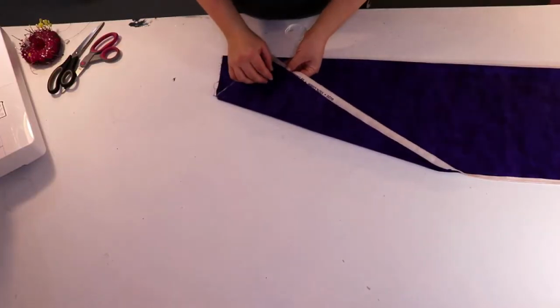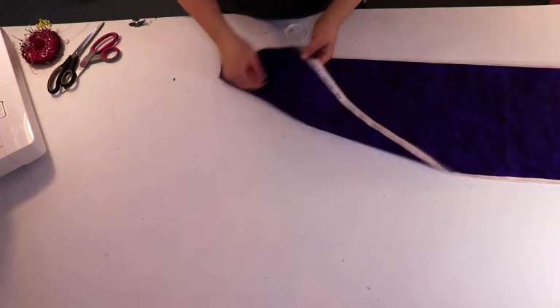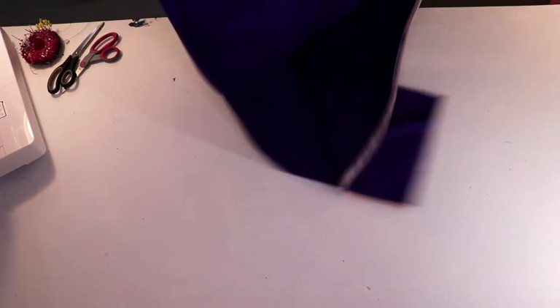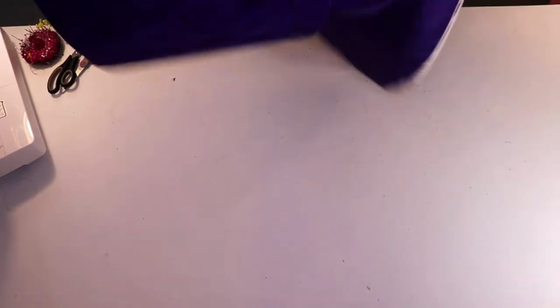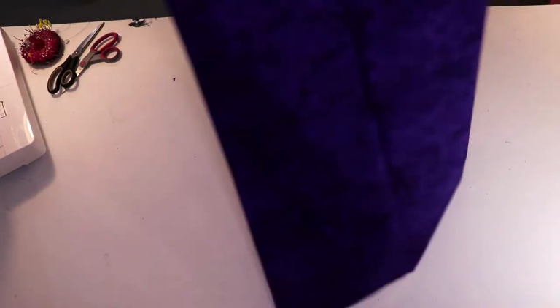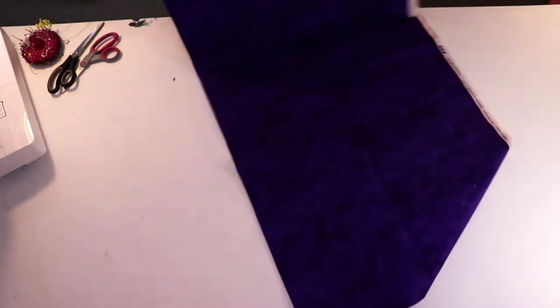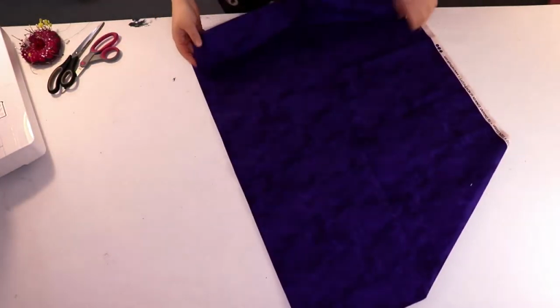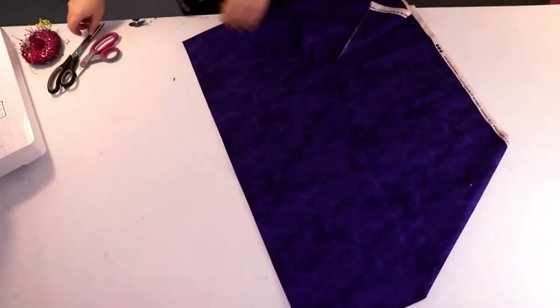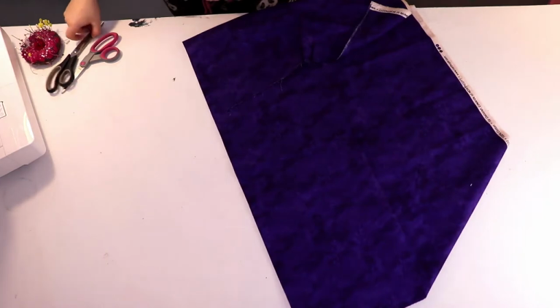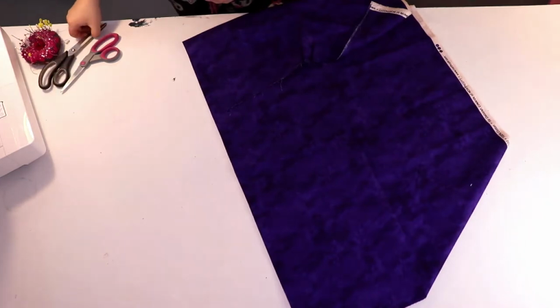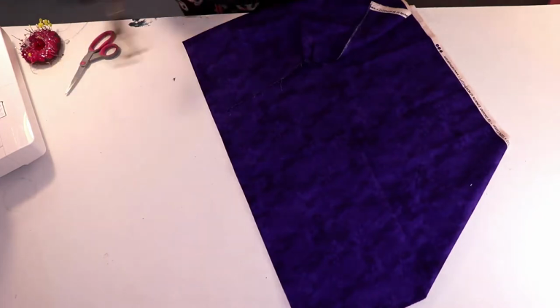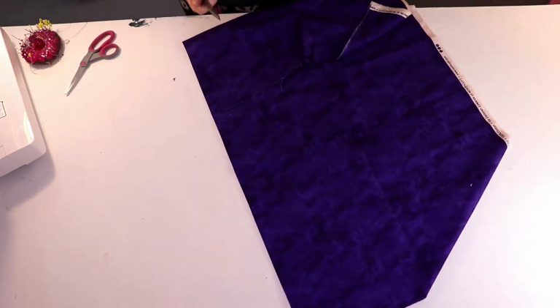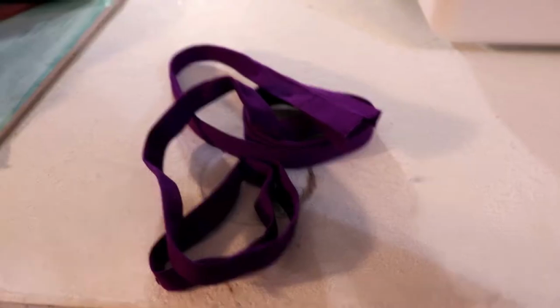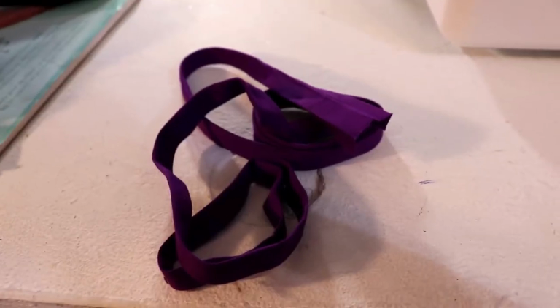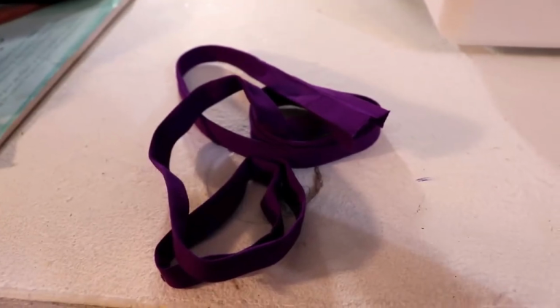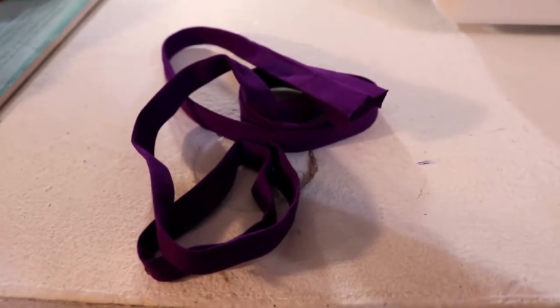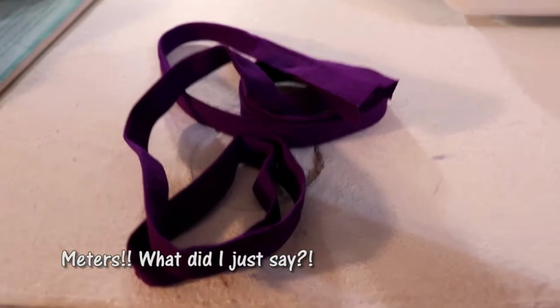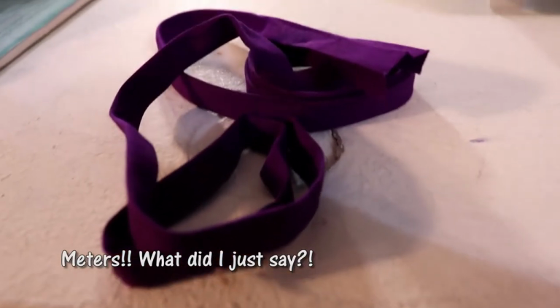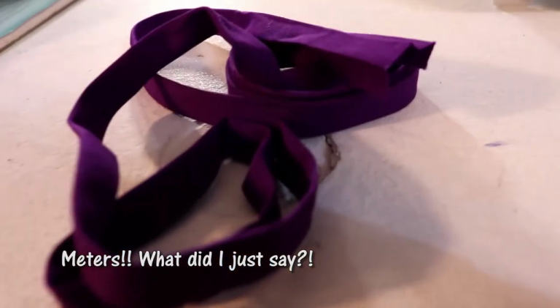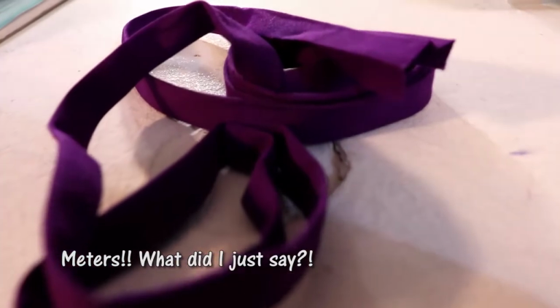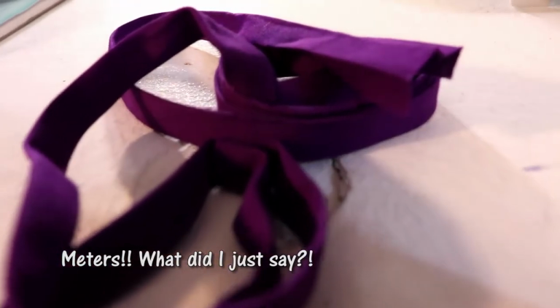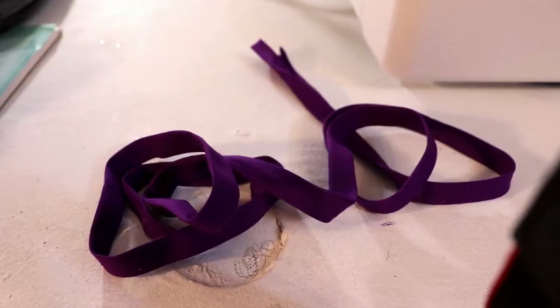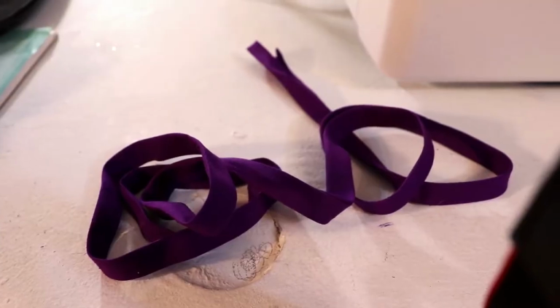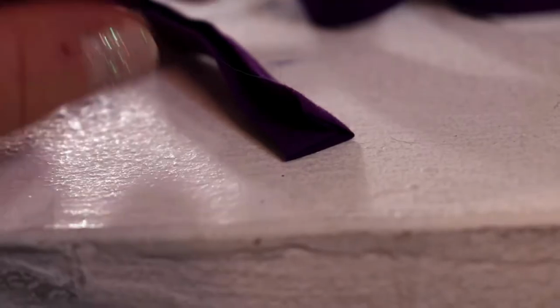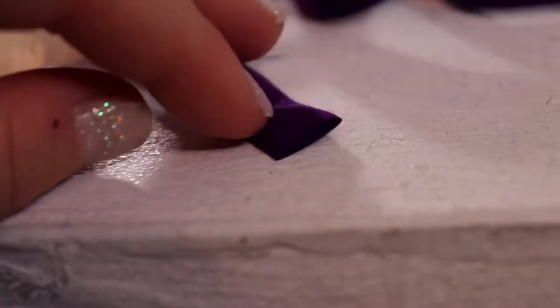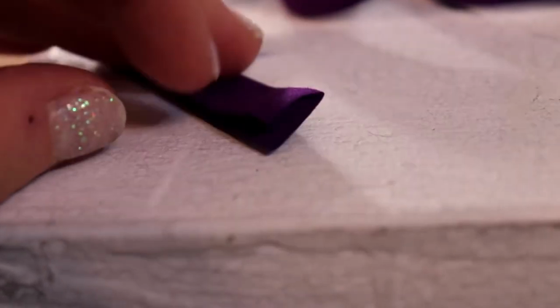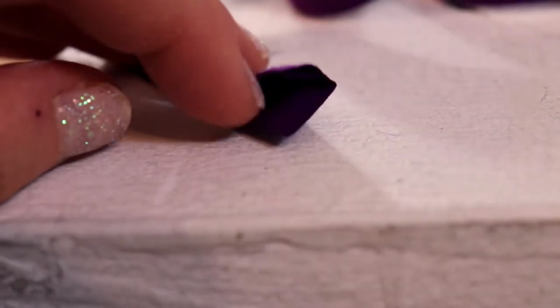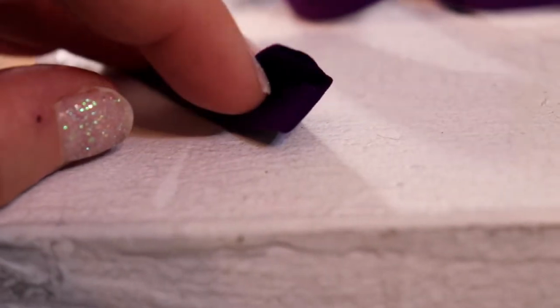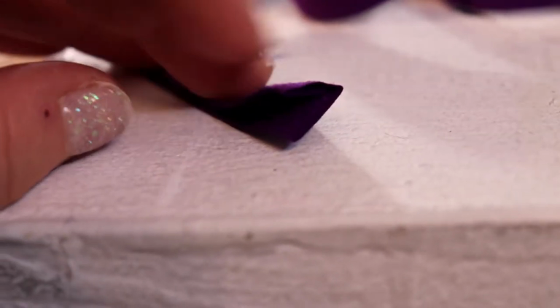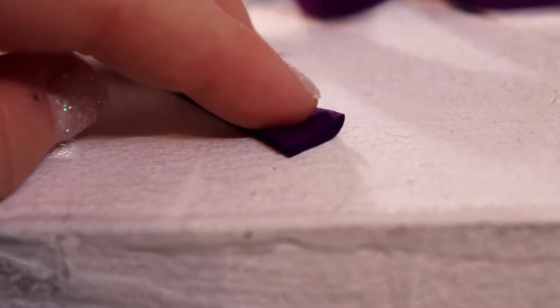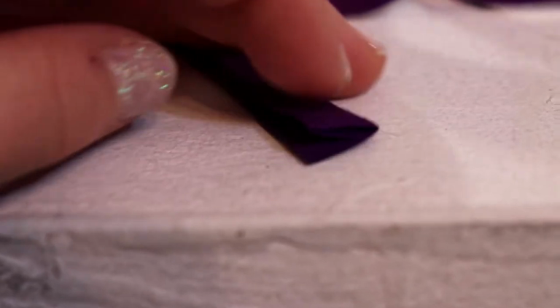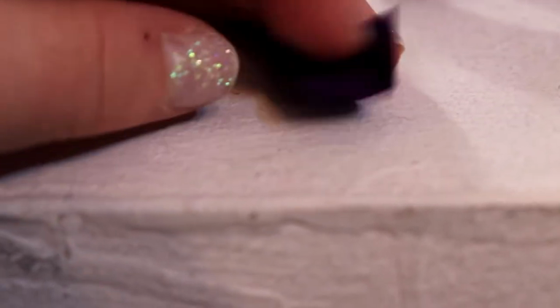For this I got a meter of broadcloth in this purplish pattern and about three meters of this almost matching bias tape. That's the ribbon-looking stuff that you buy to fold over the edge of quilts.